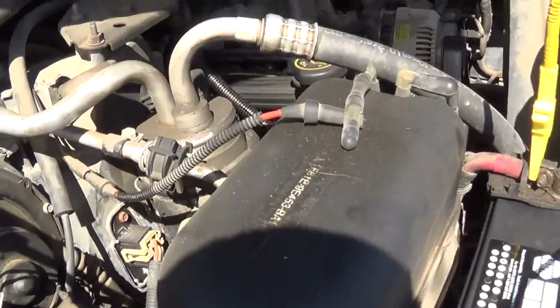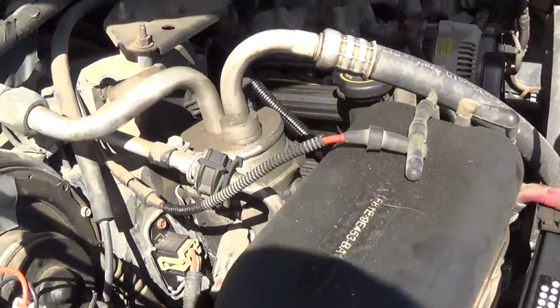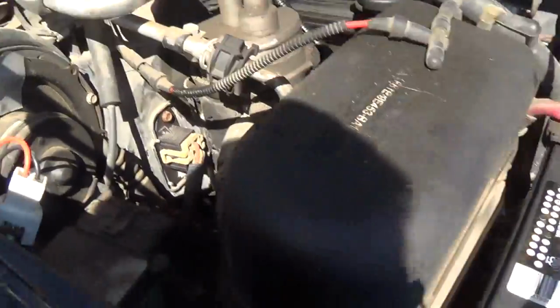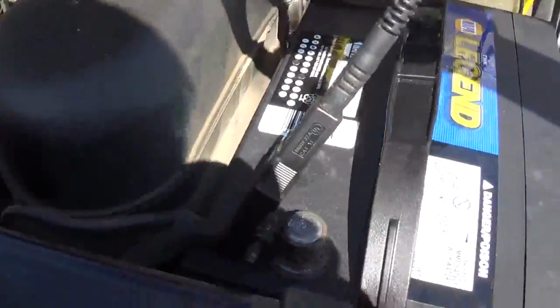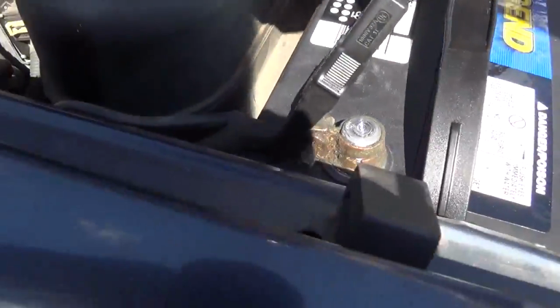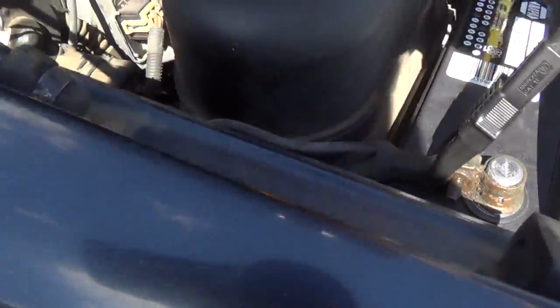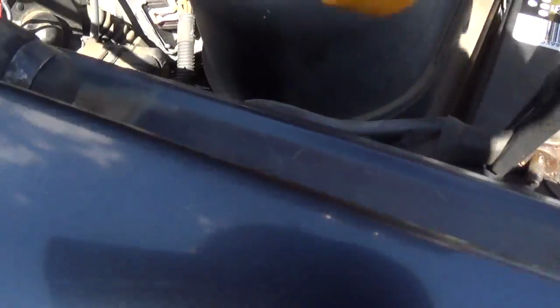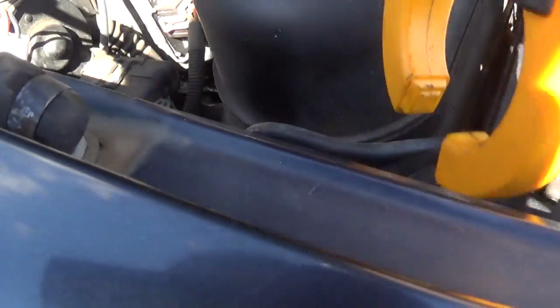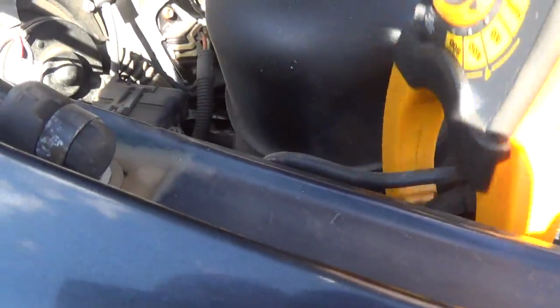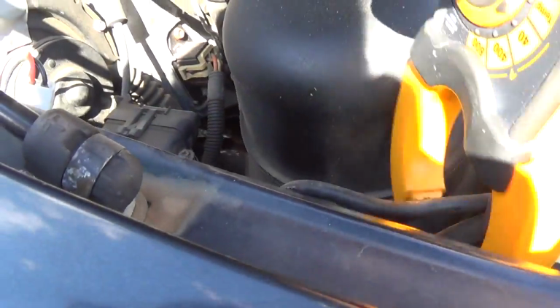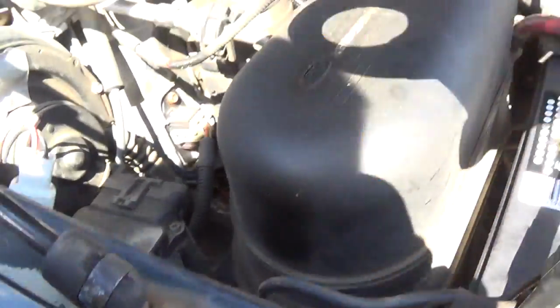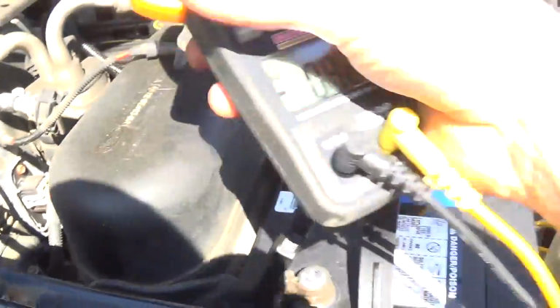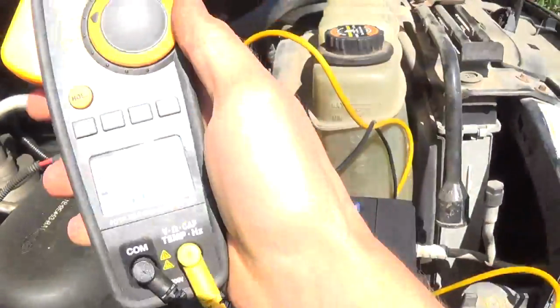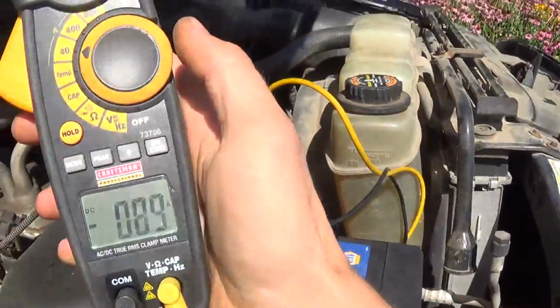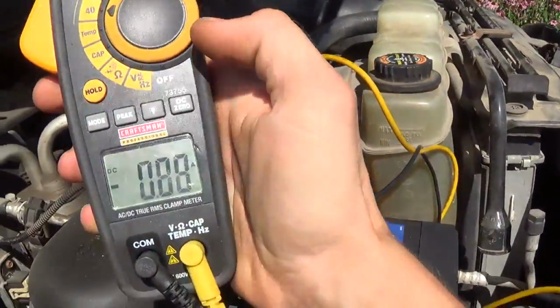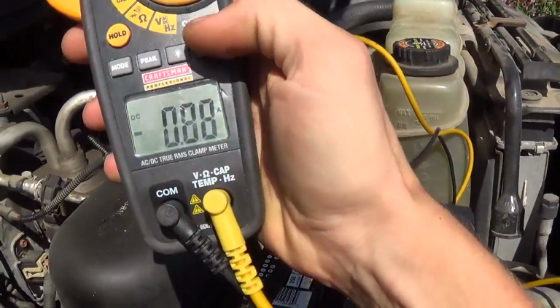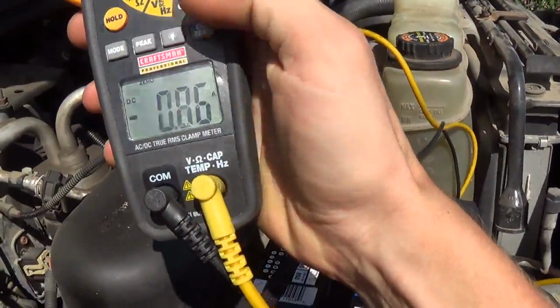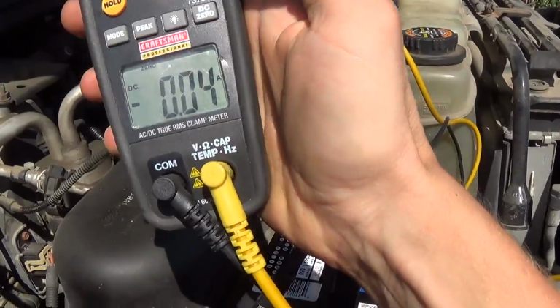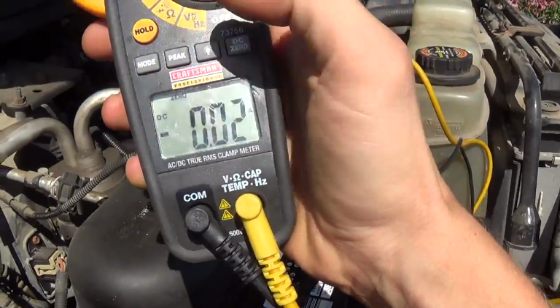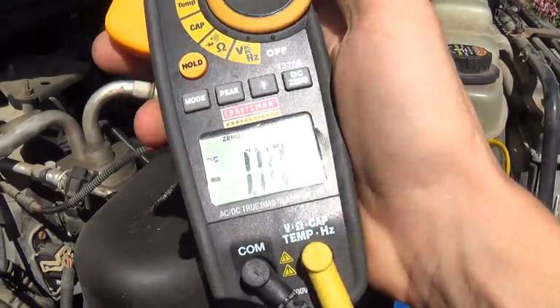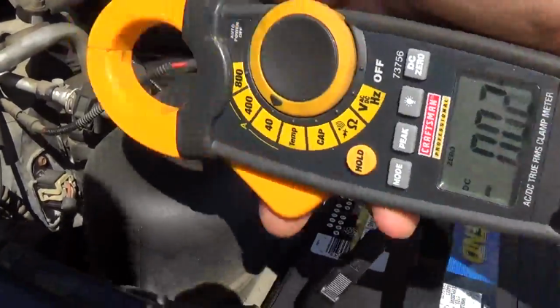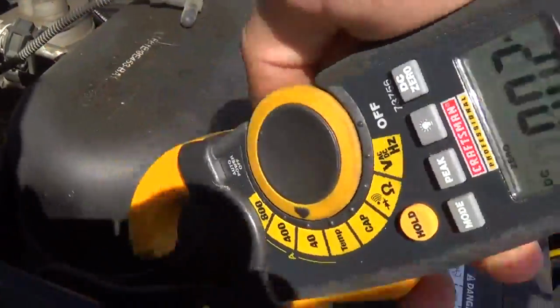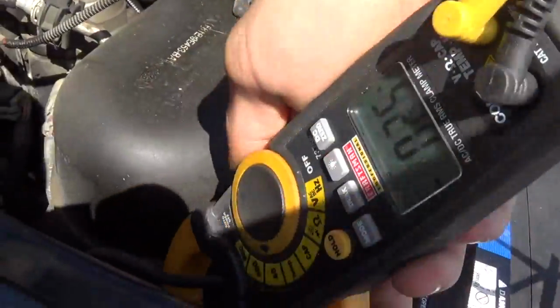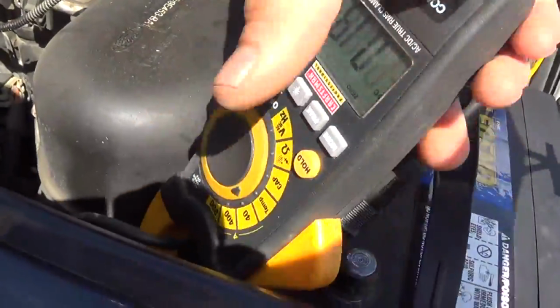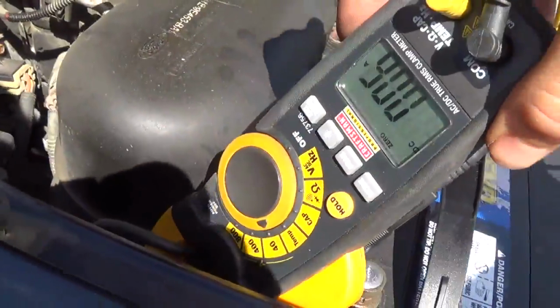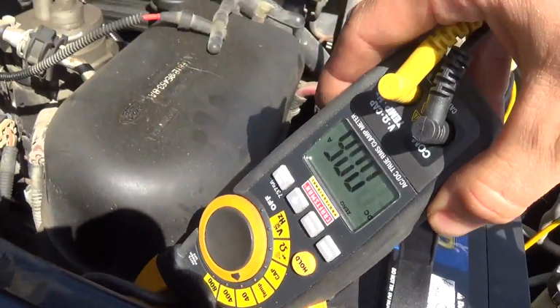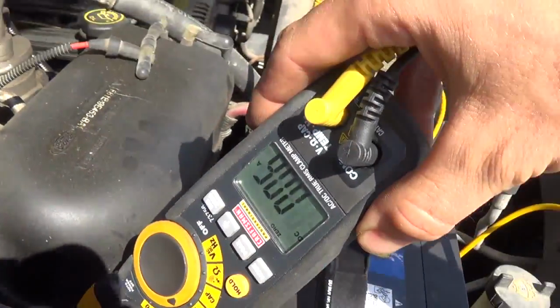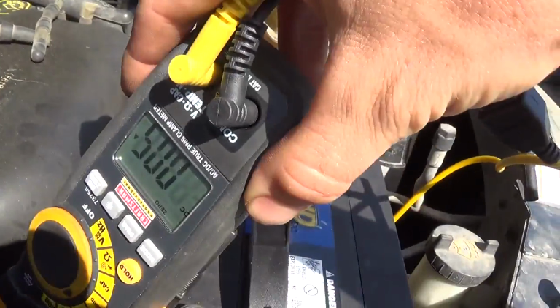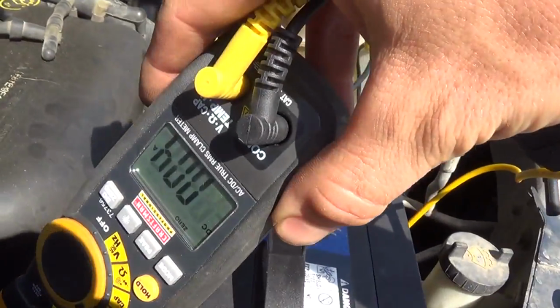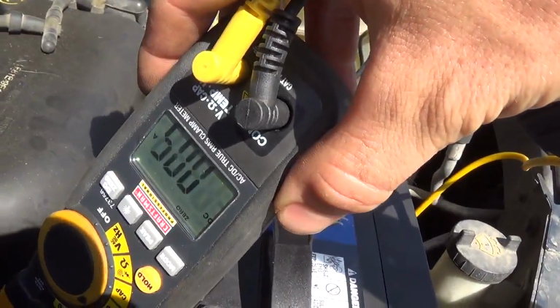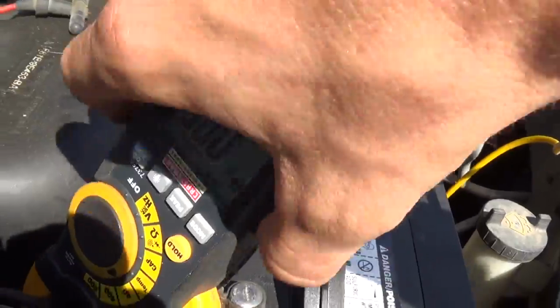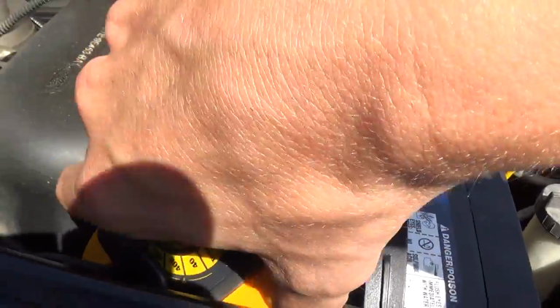Before we start it up, let's just make sure we don't have a parasitic draw at the moment. Zero the ammeter, clamp it around — yep, looks like we're good.